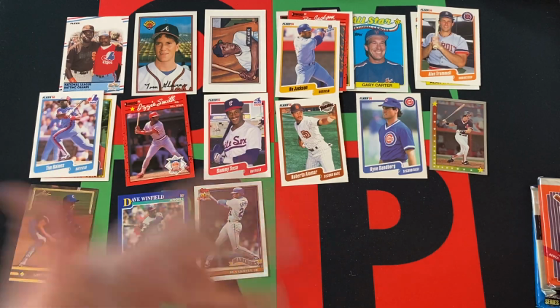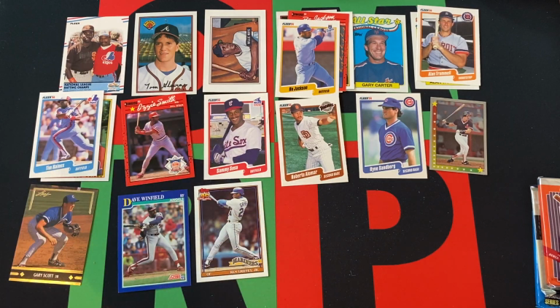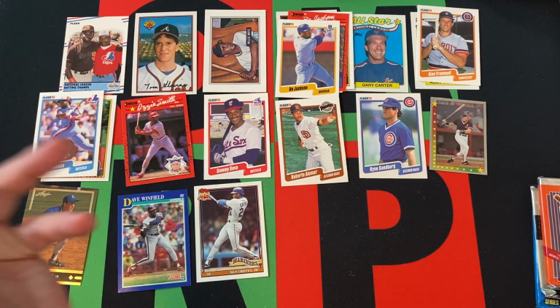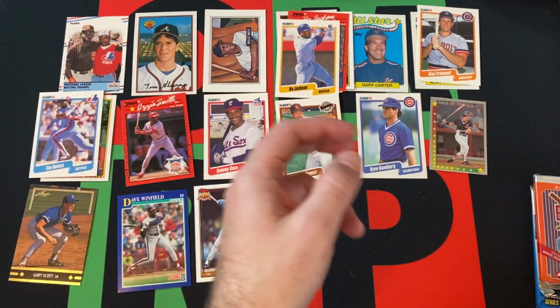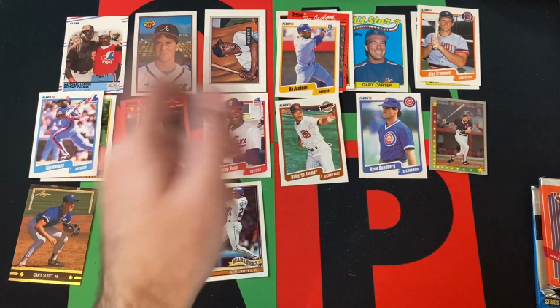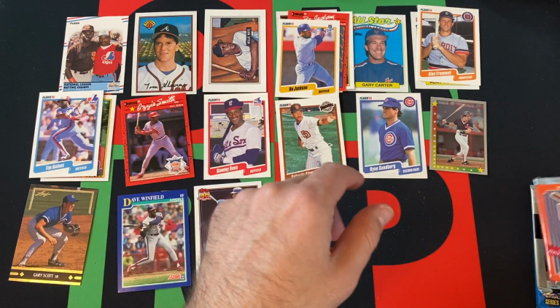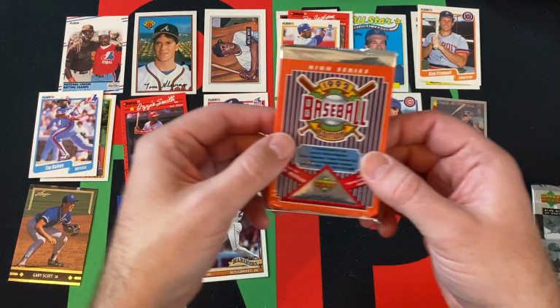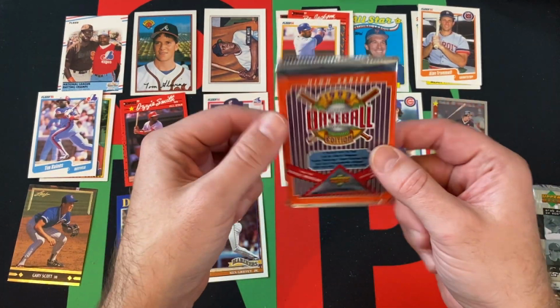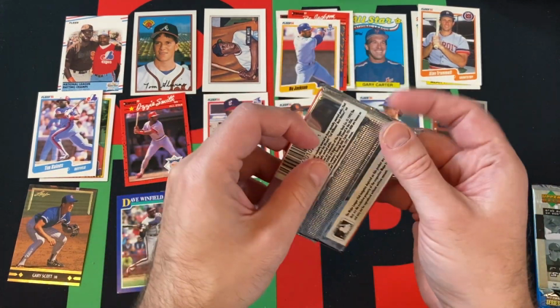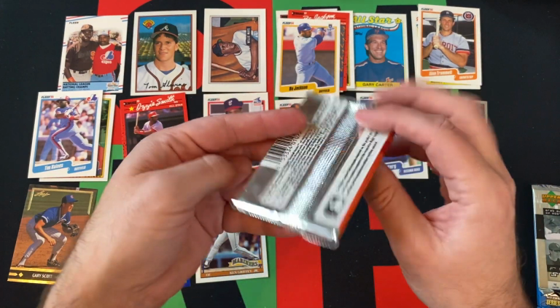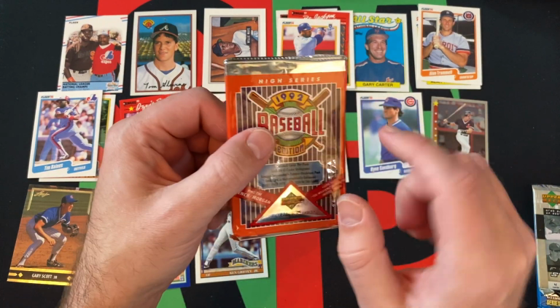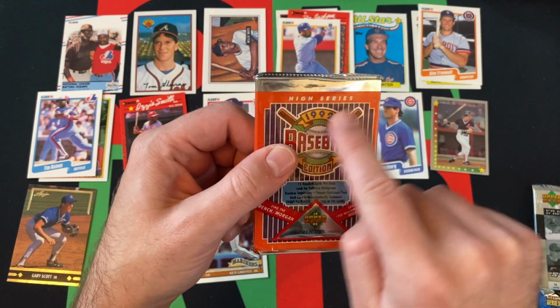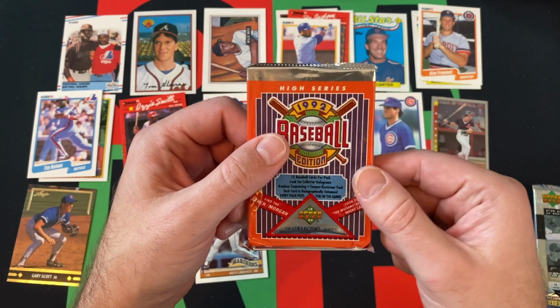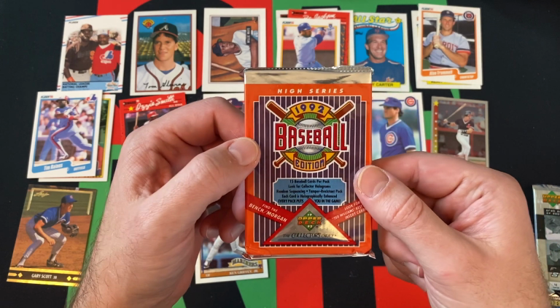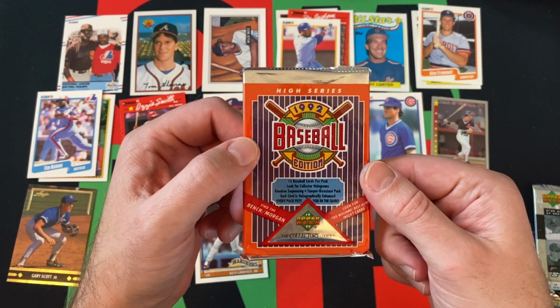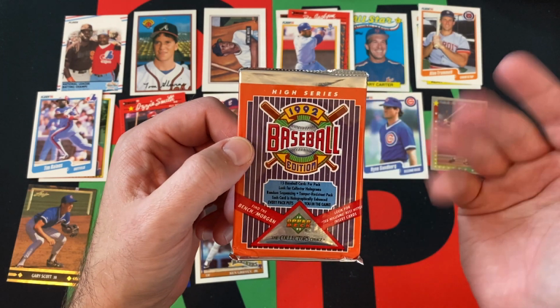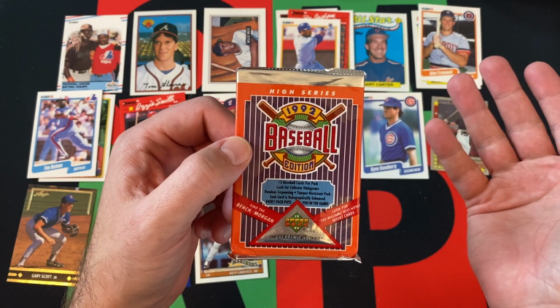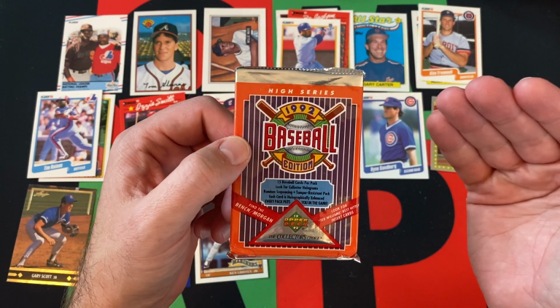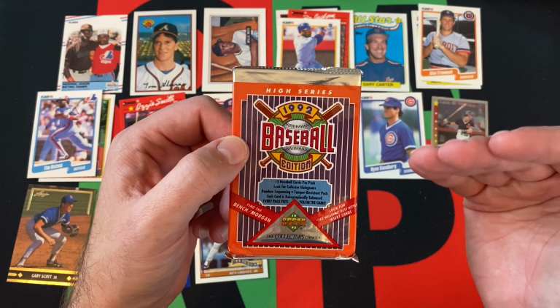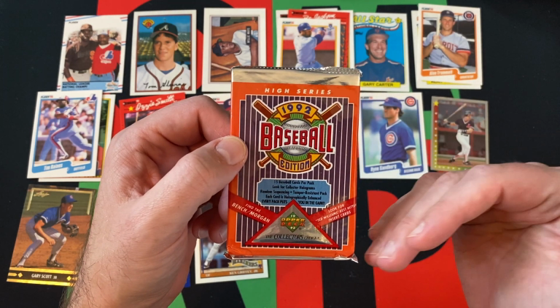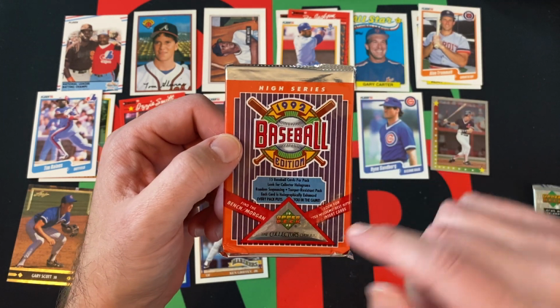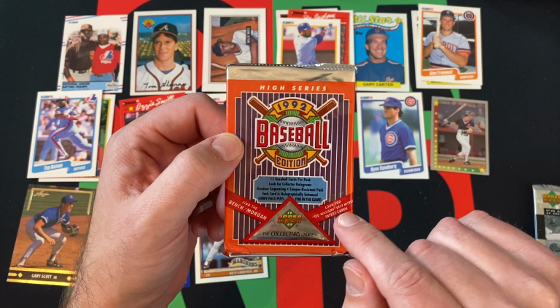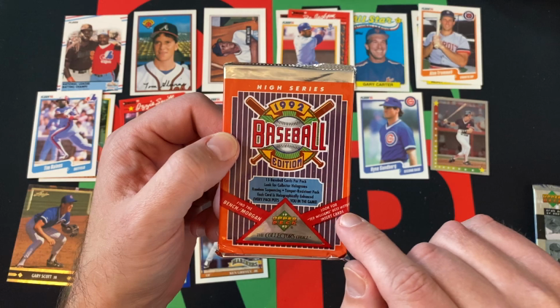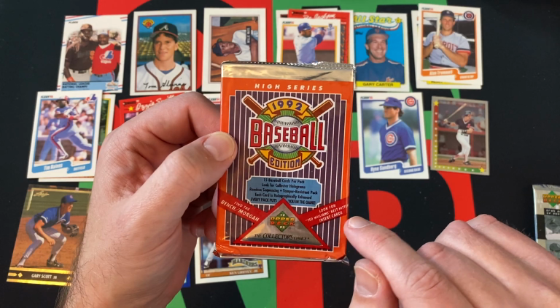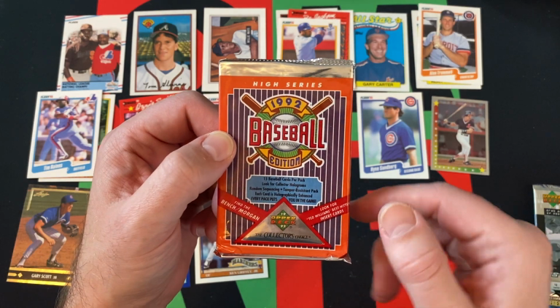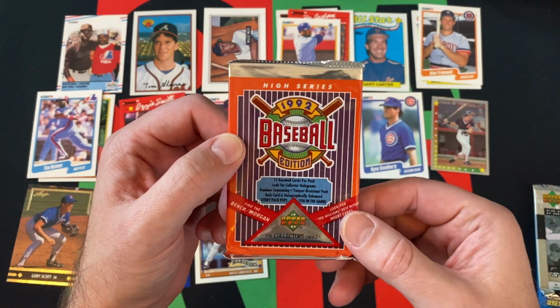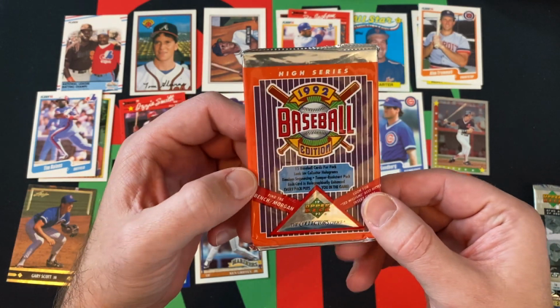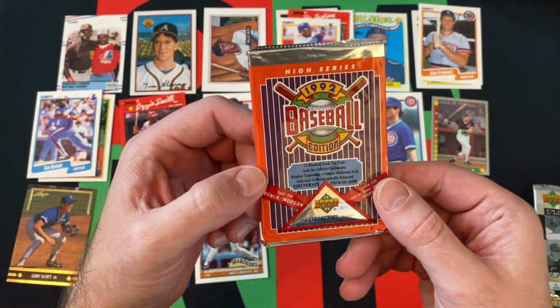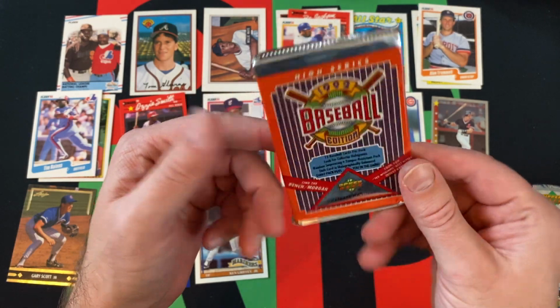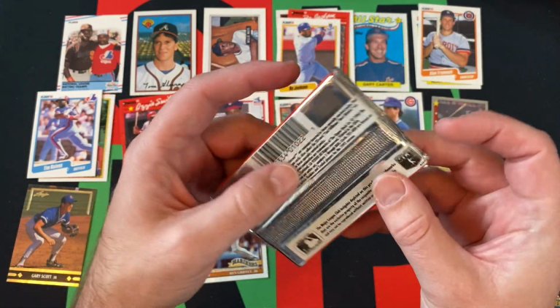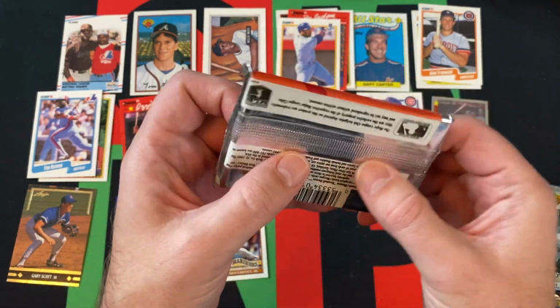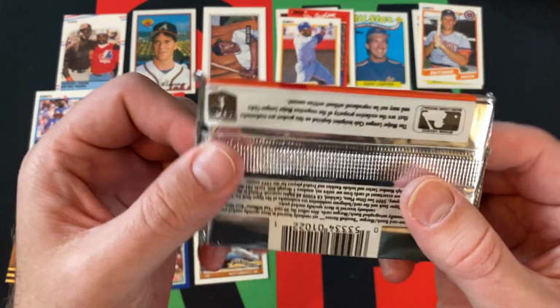92 Upper Deck High Series — not sure who might have been in the high series that wasn't in the regular series. But we're looking for Ted Williams Best Hitter insert cards and also the Bench/Morgan autograph card.